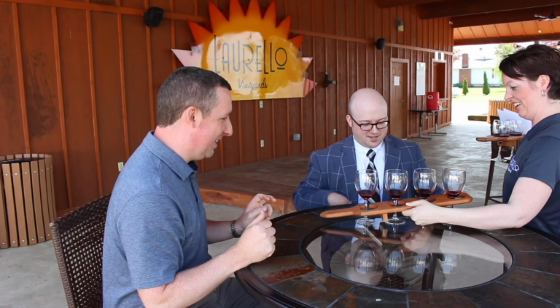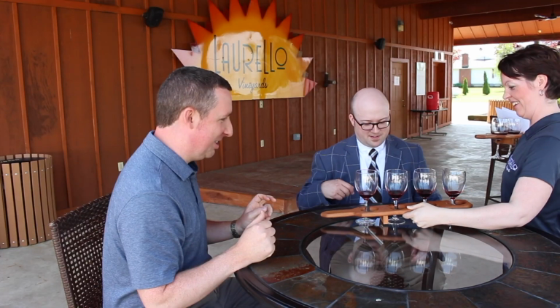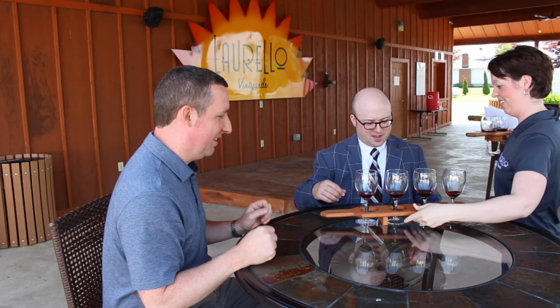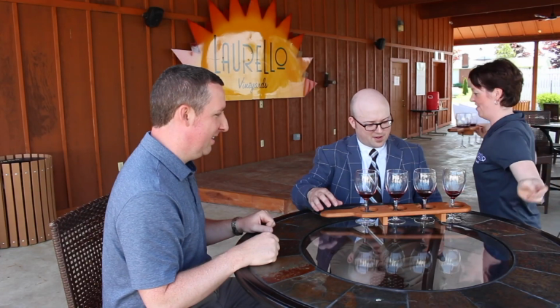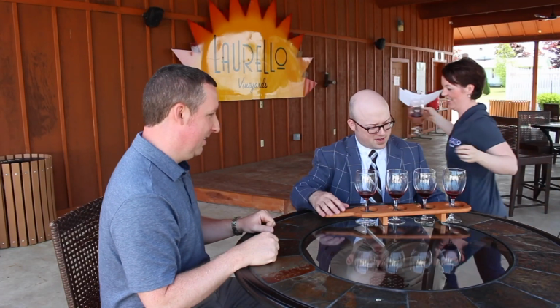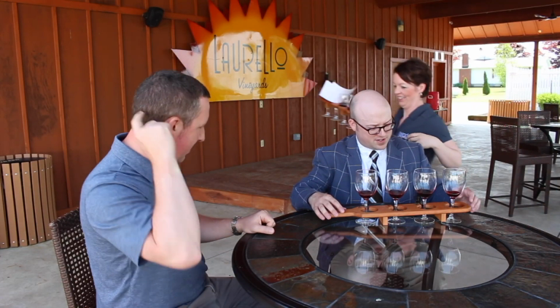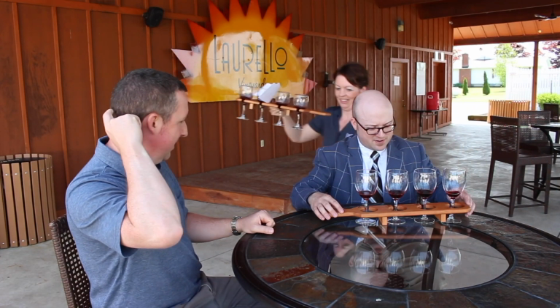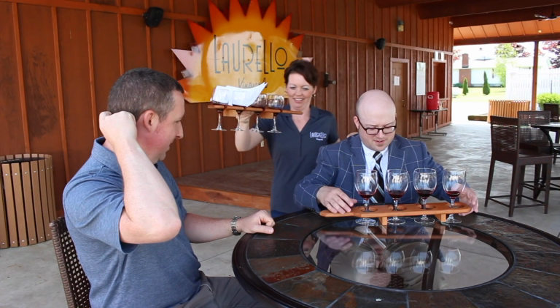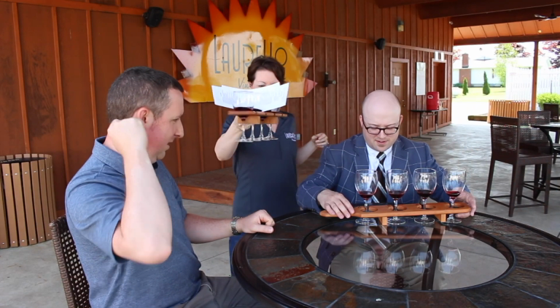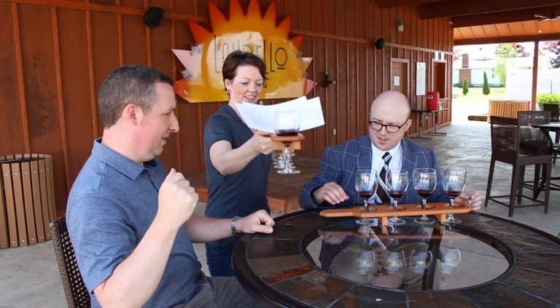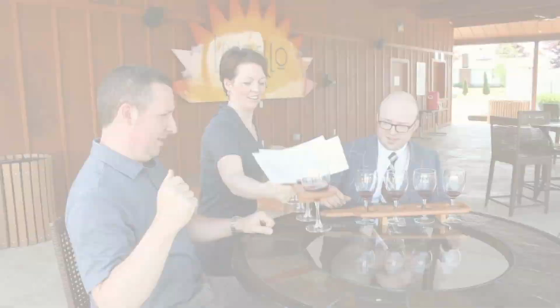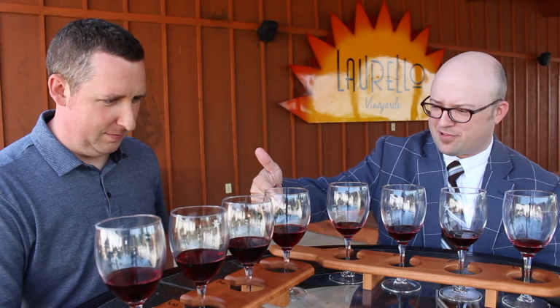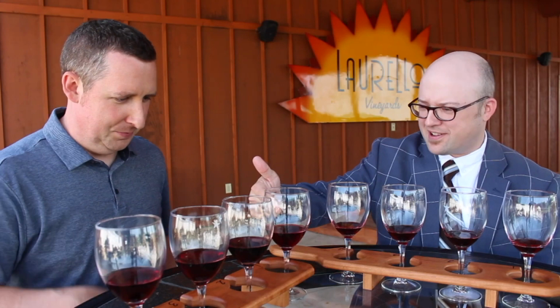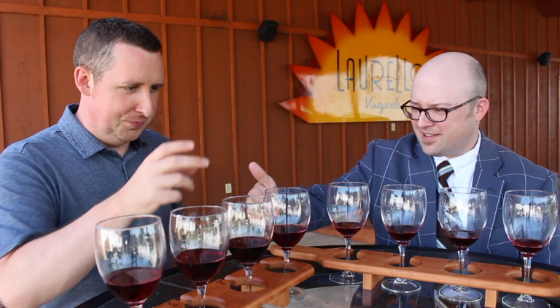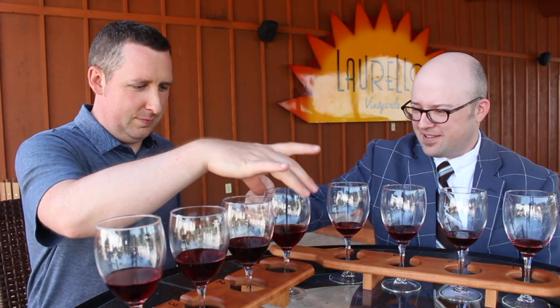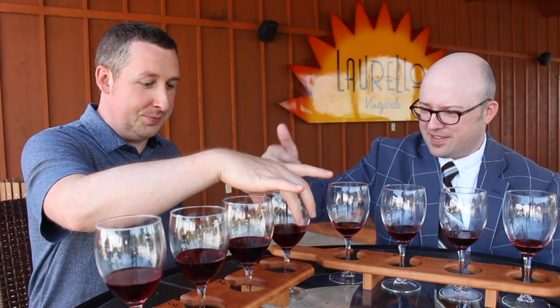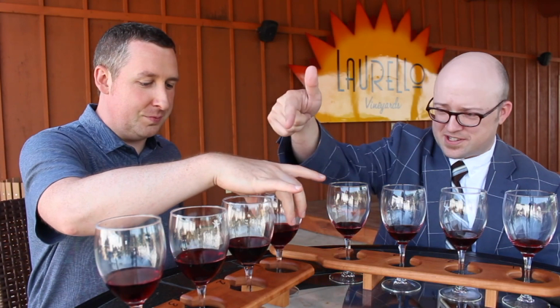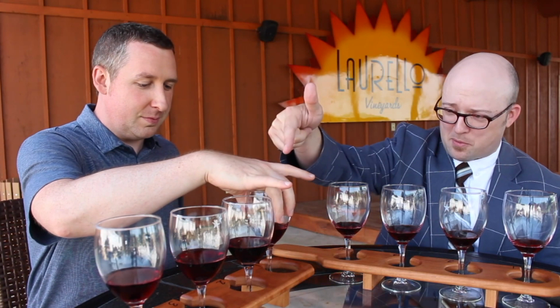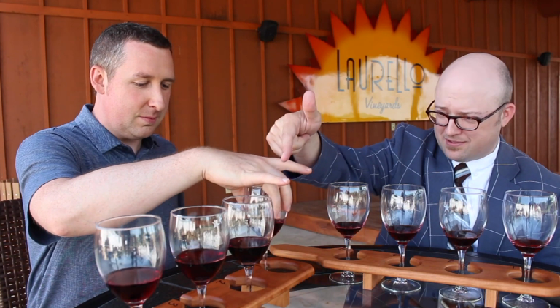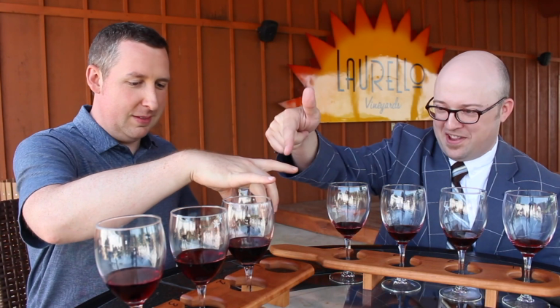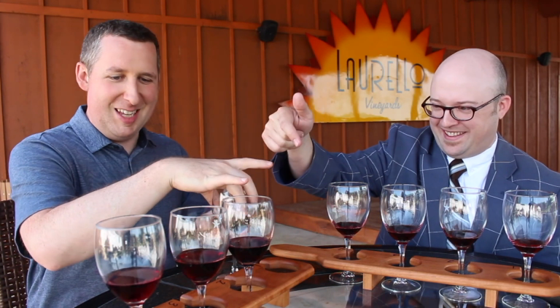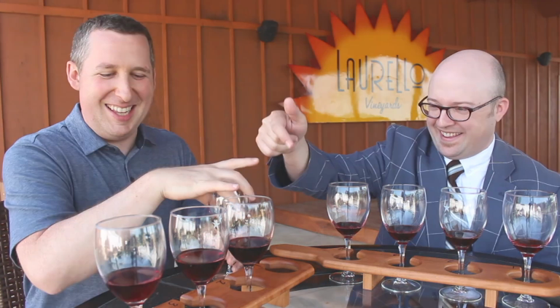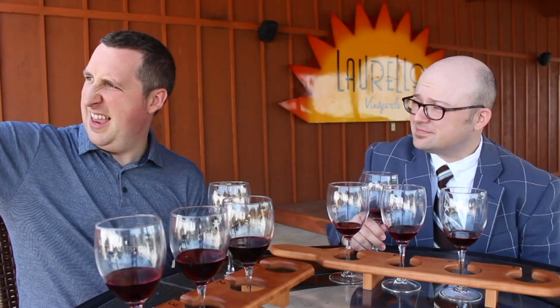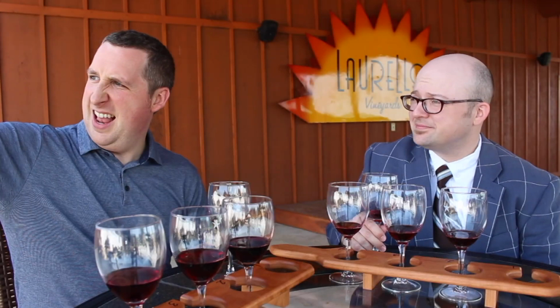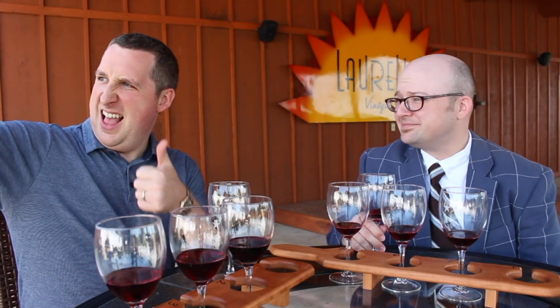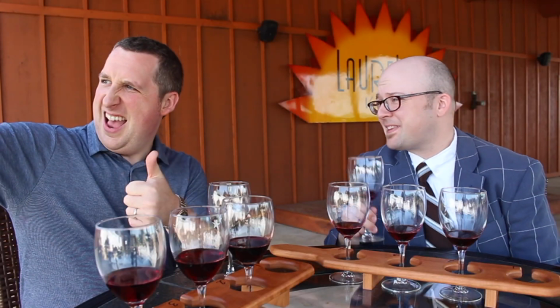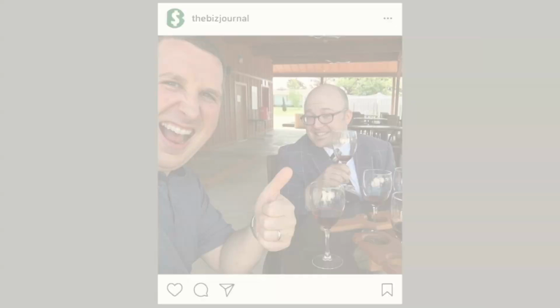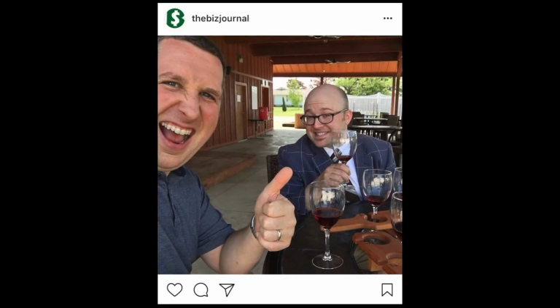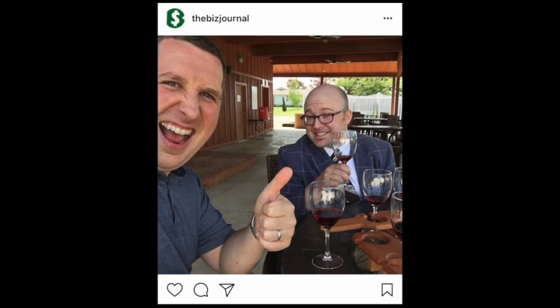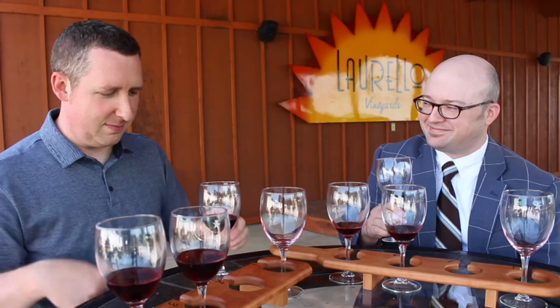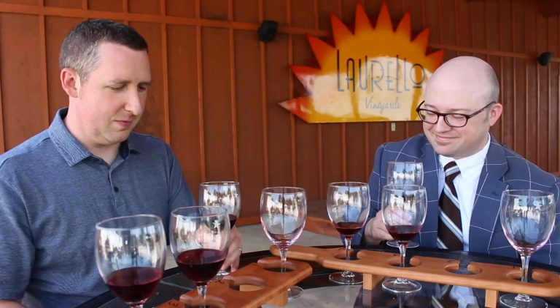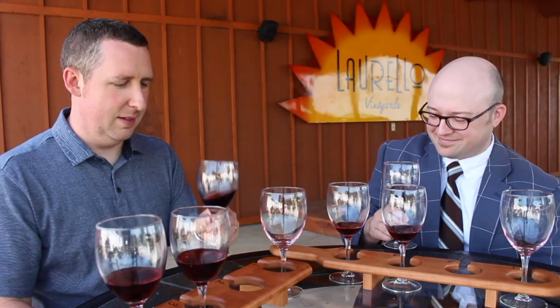That sounded like a tasting was in order, so we got a couple of flights — Cab Franc and another red. A quick selfie for Instagram, and it was time to taste.